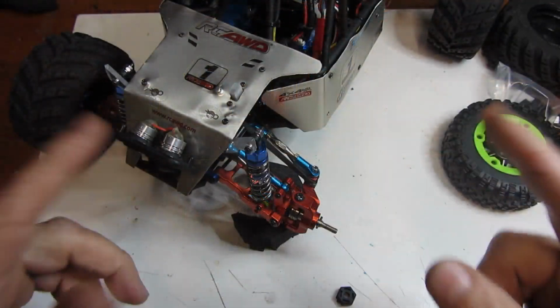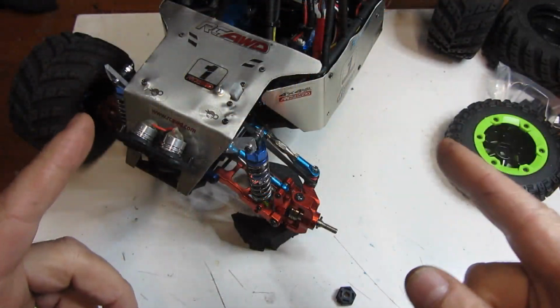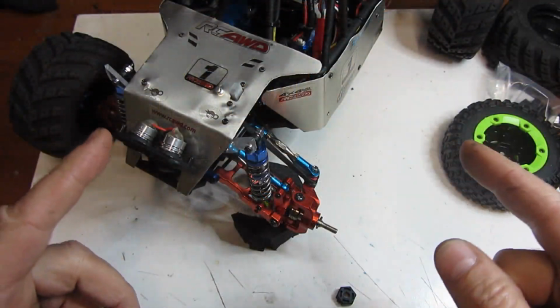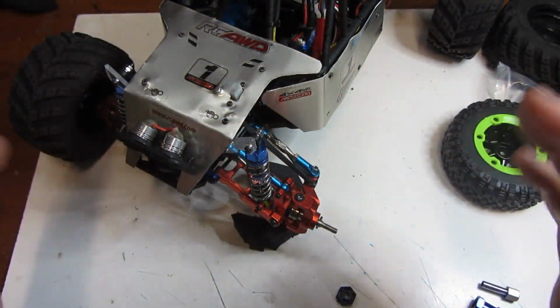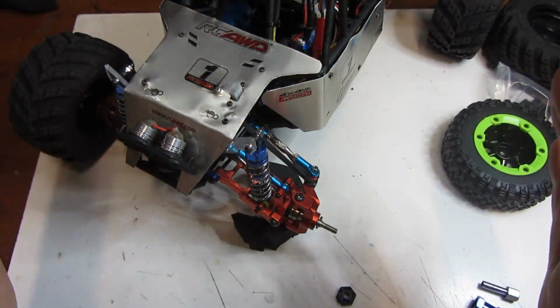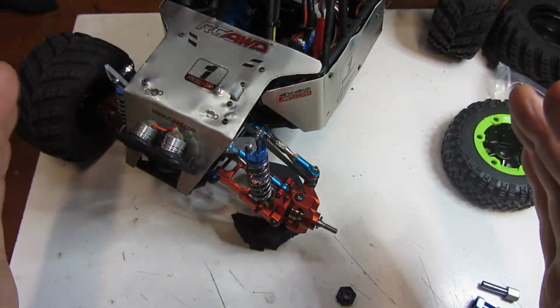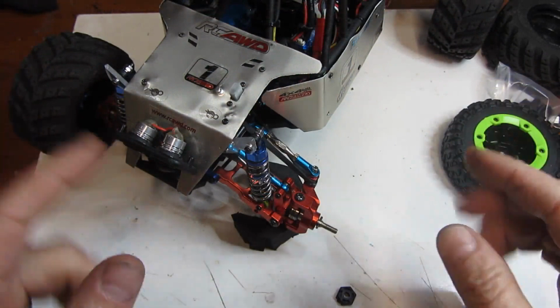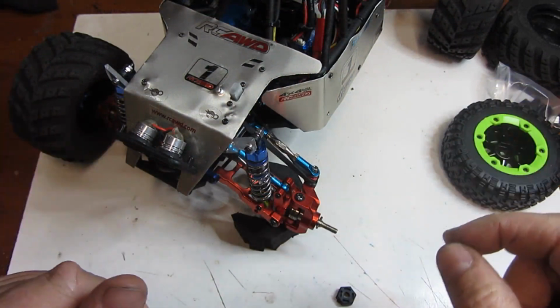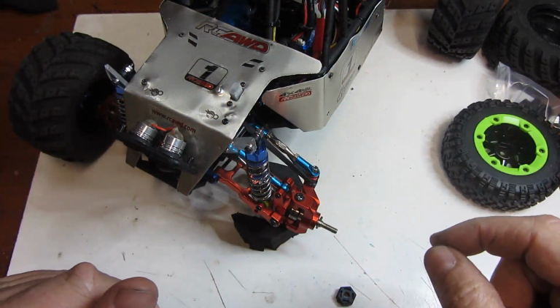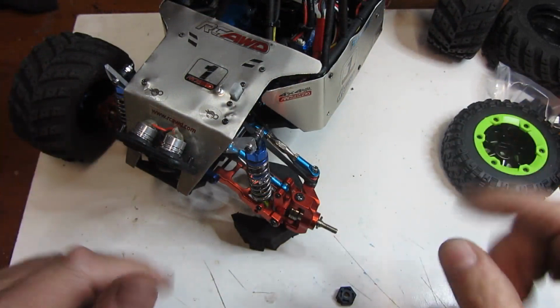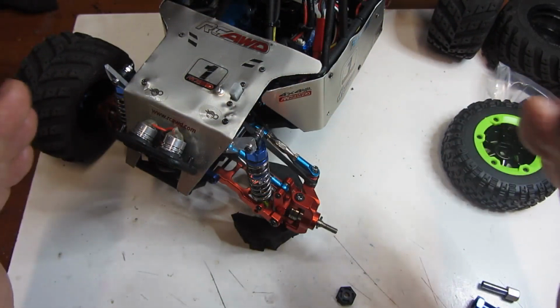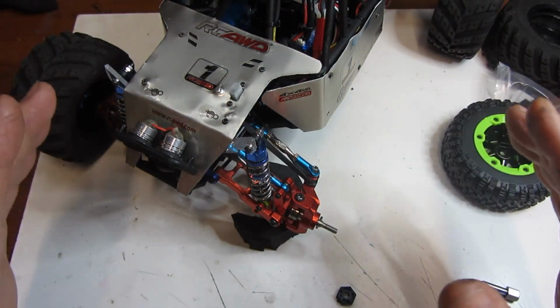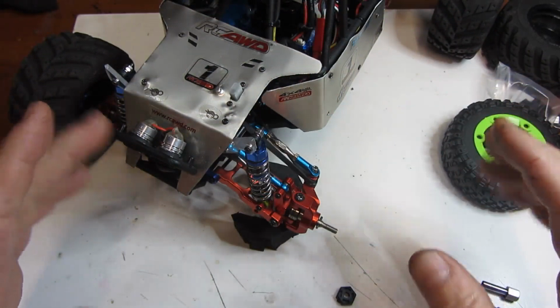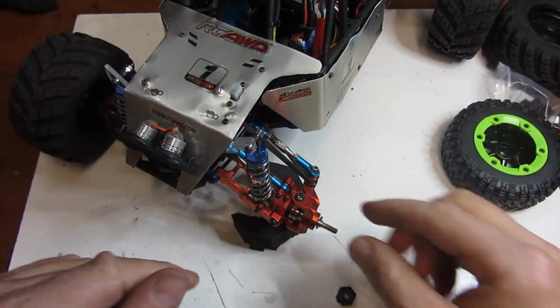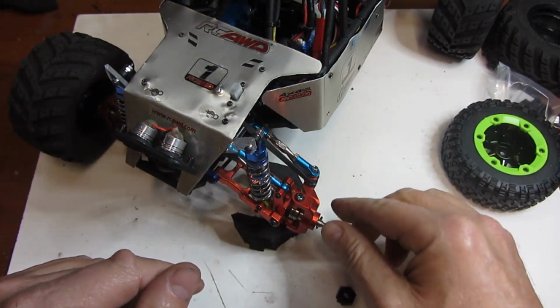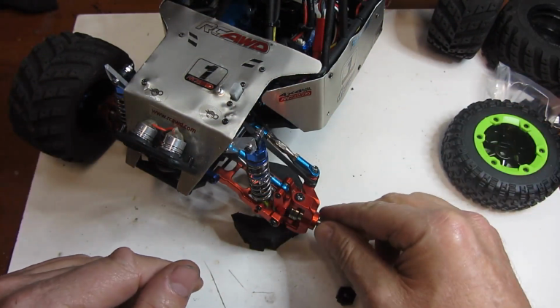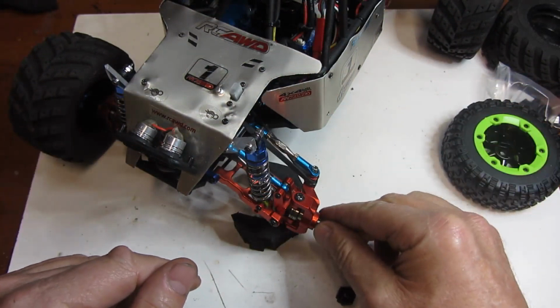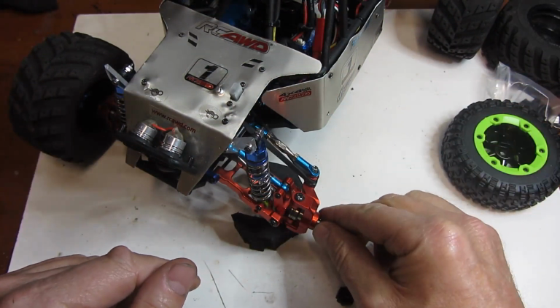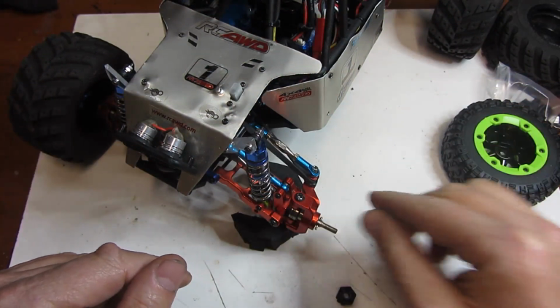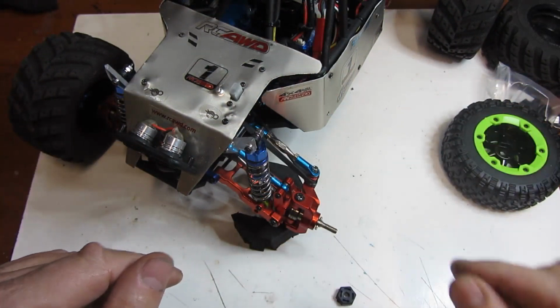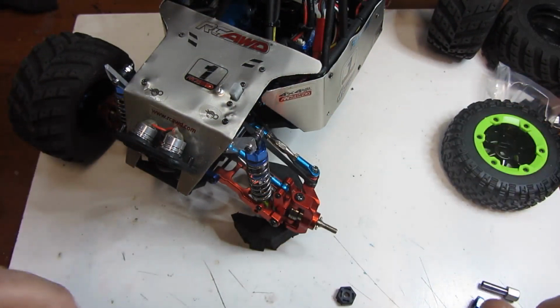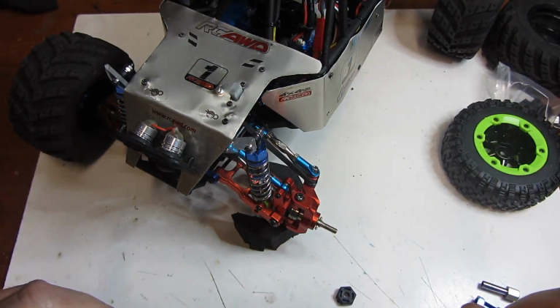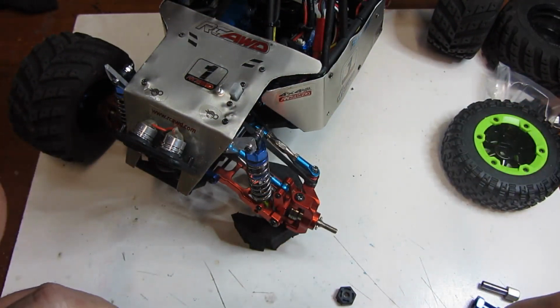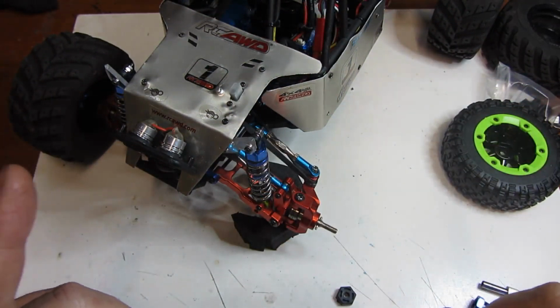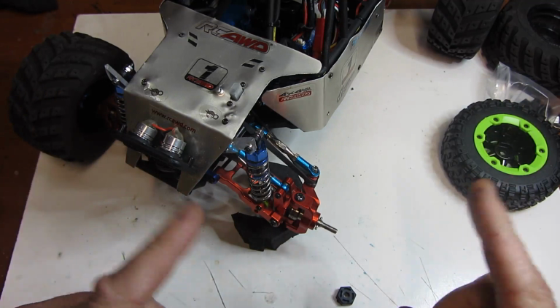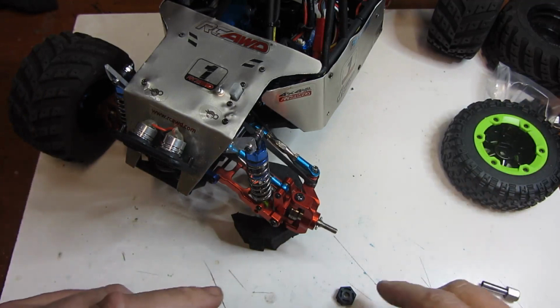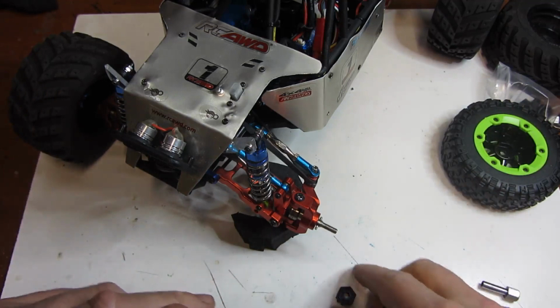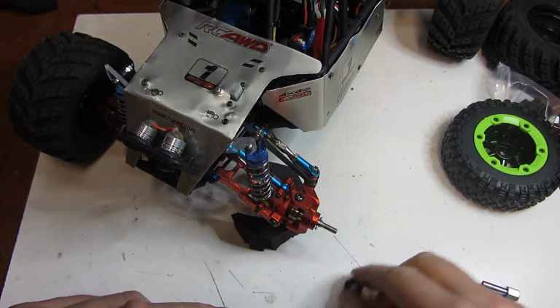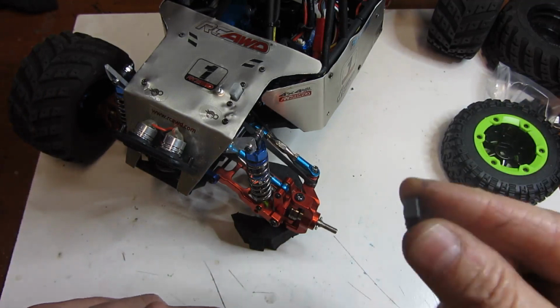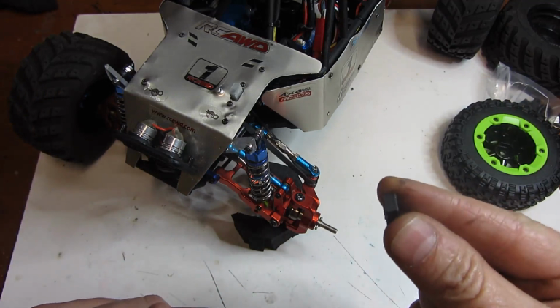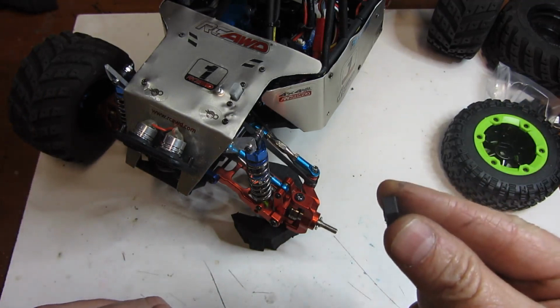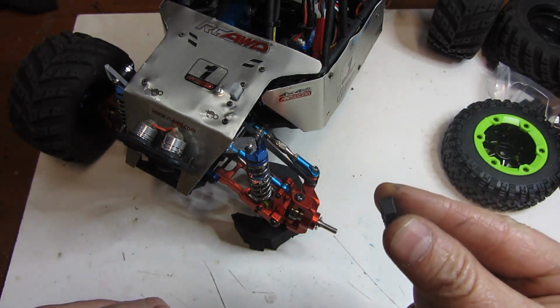All right guys, thanks for hanging around. We're going to try to get through this really quick, but I am going to try to answer your questions as best as I can. Let's talk about the stock hub adapter.